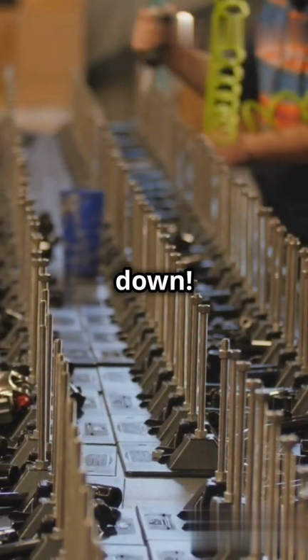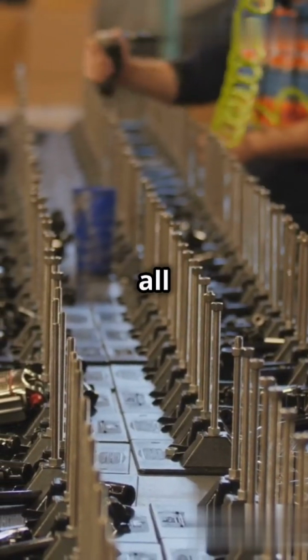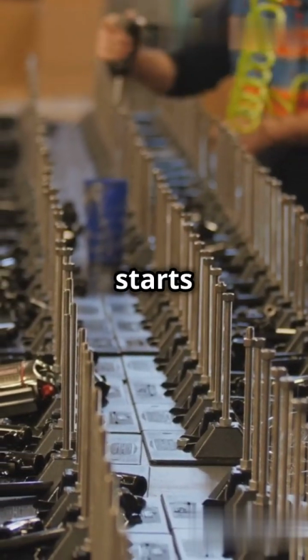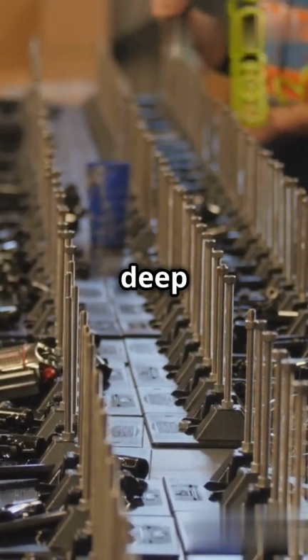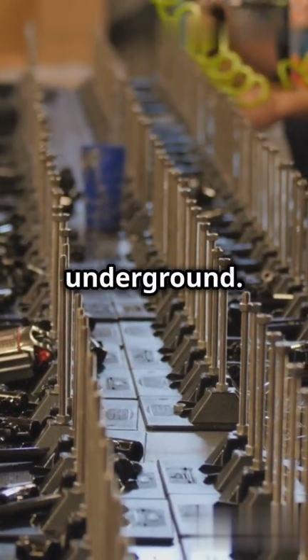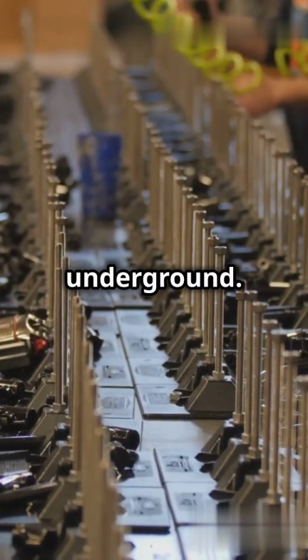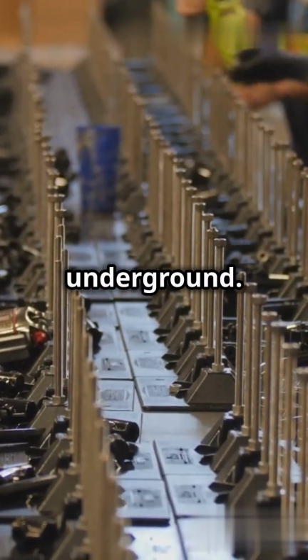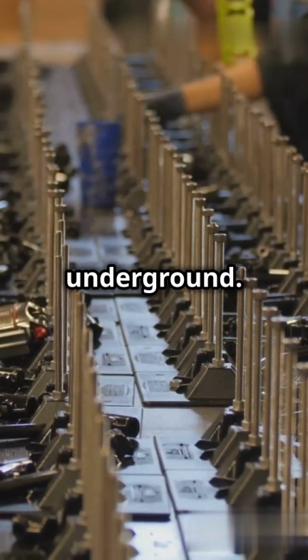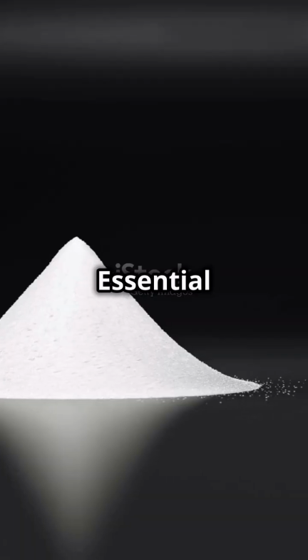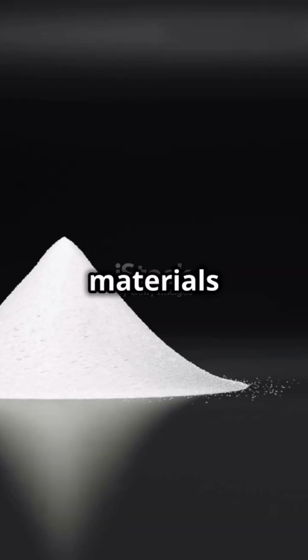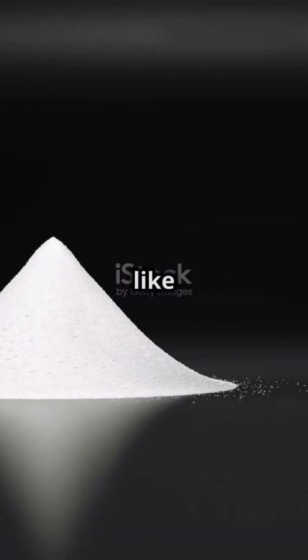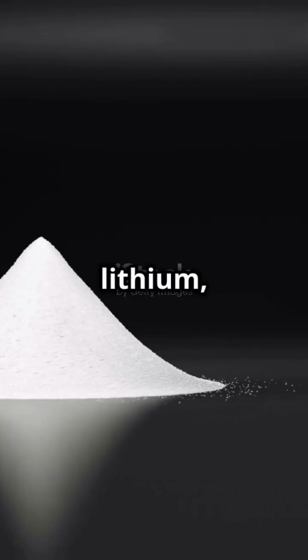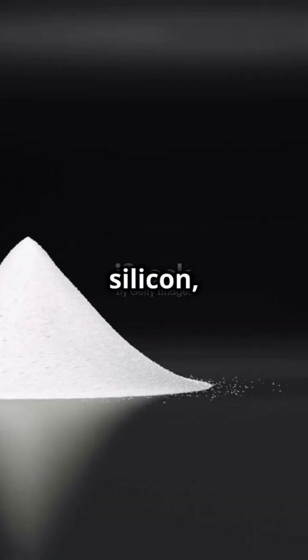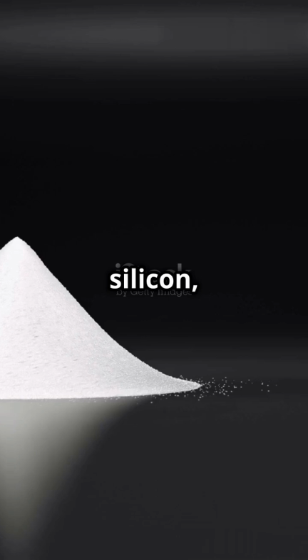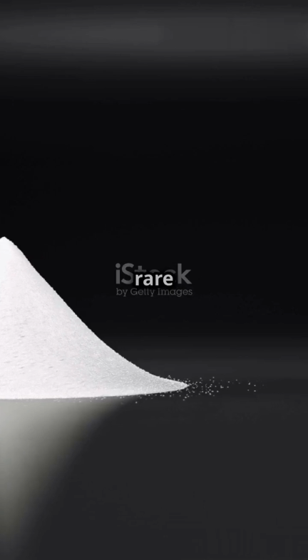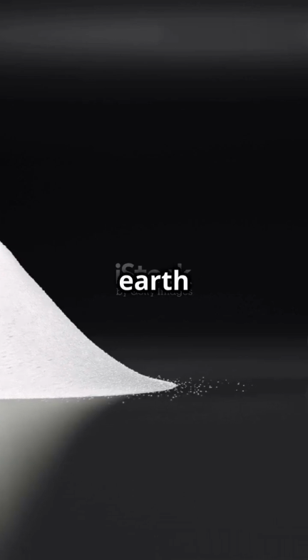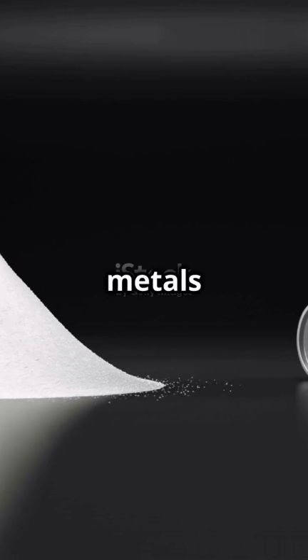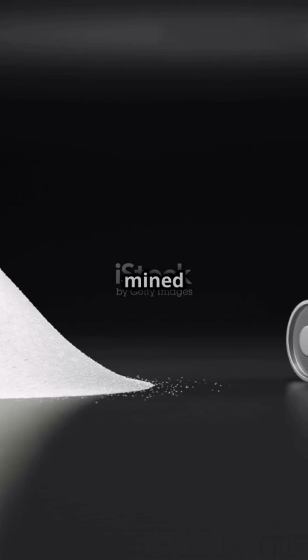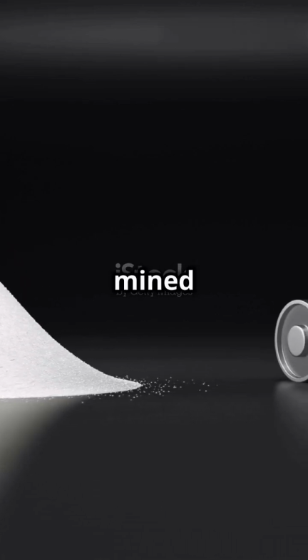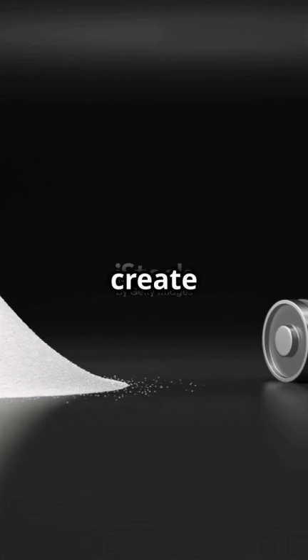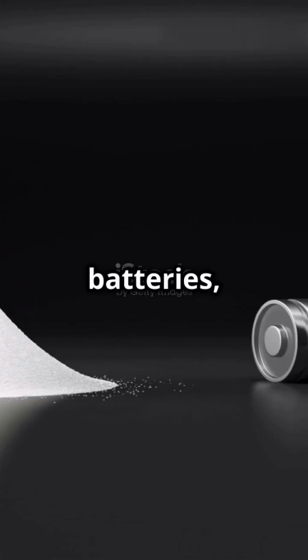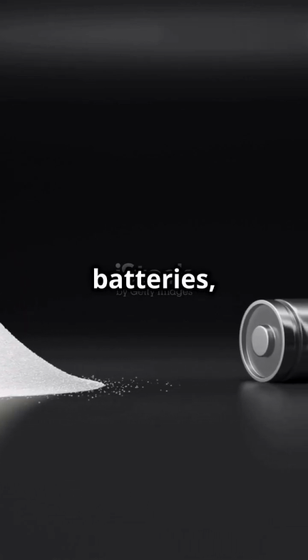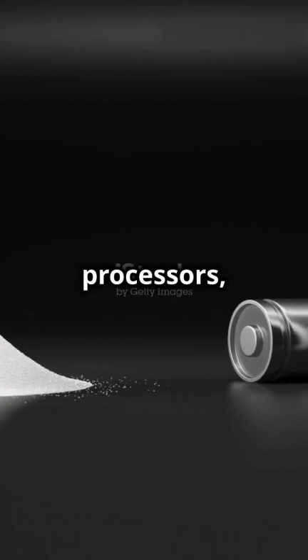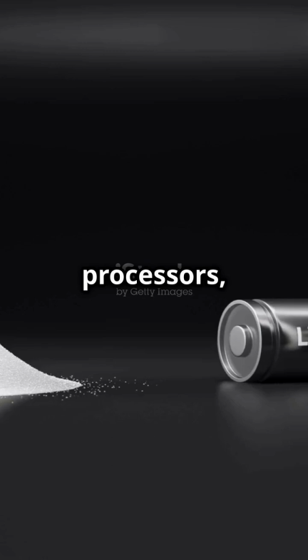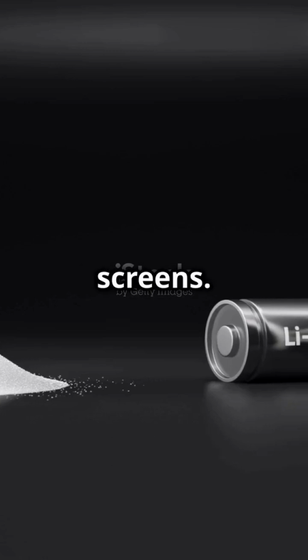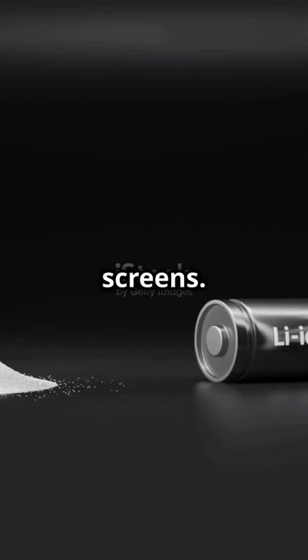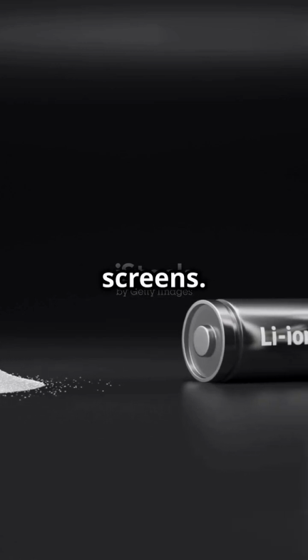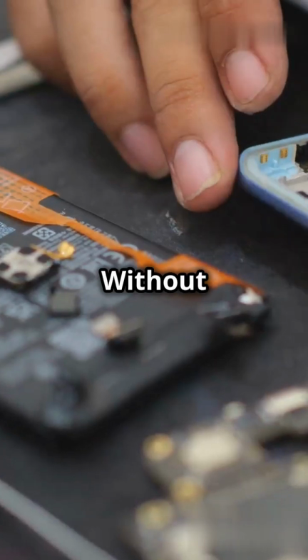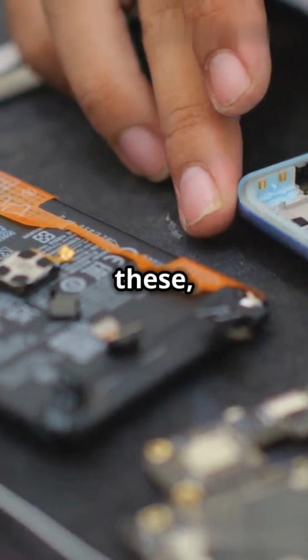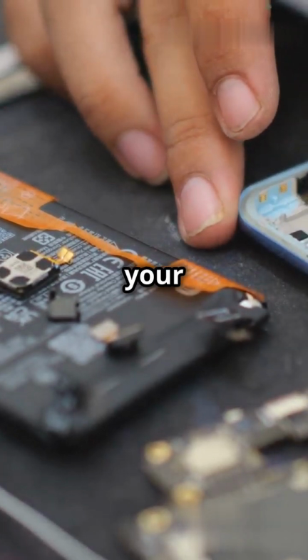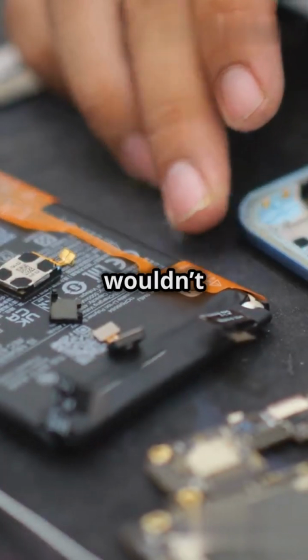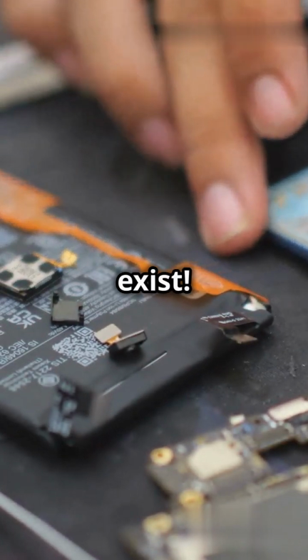It all starts deep underground. Essential materials like lithium, silicon, and rare earth metals are mined to create batteries, processors, and screens. Without these, your phone wouldn't exist.